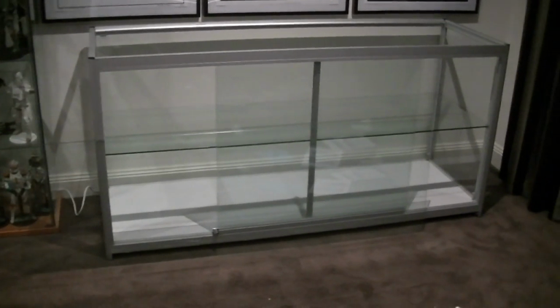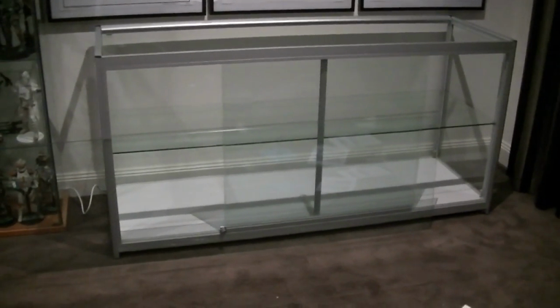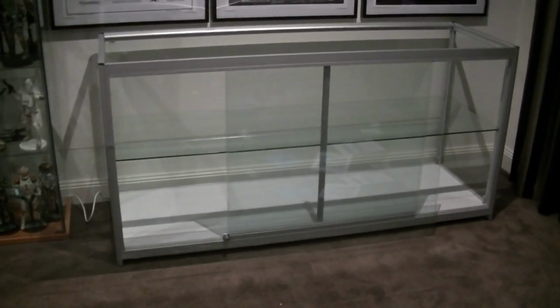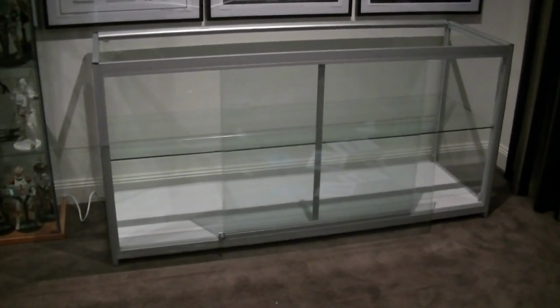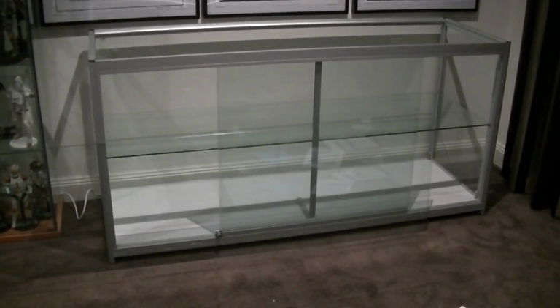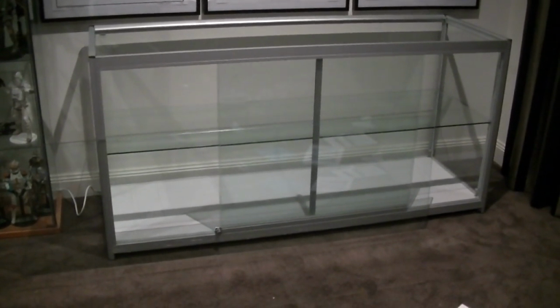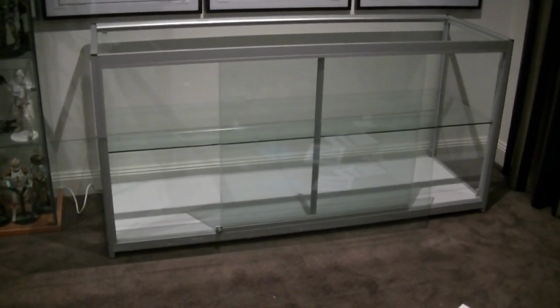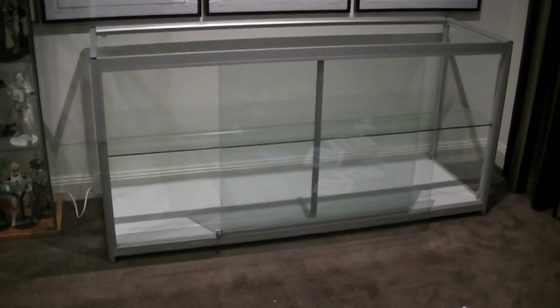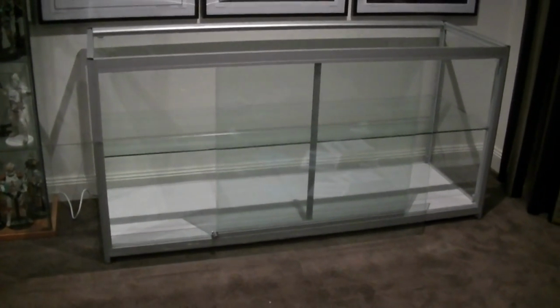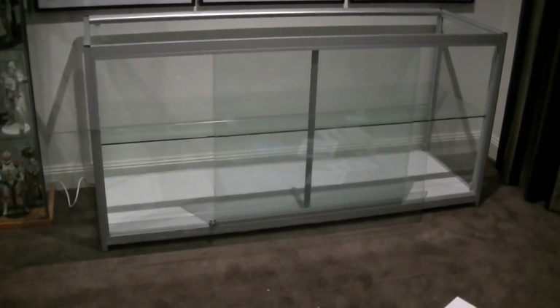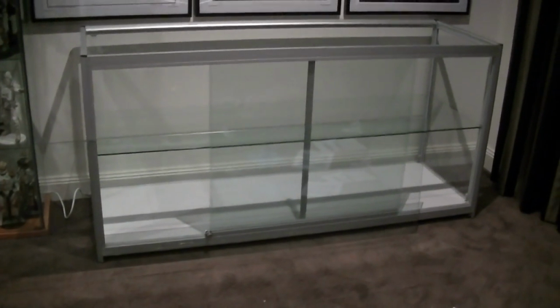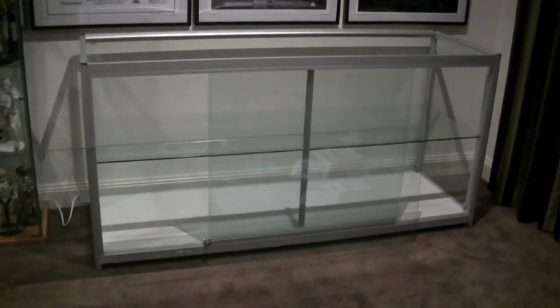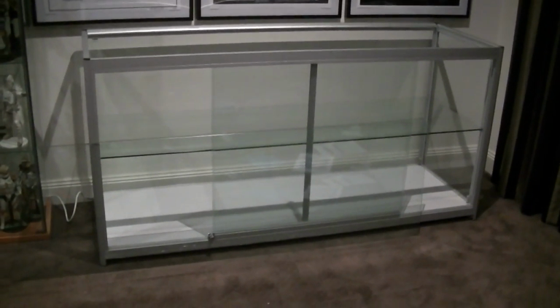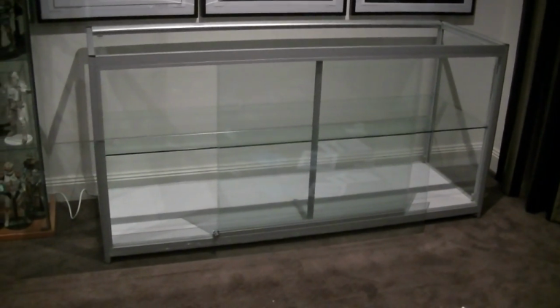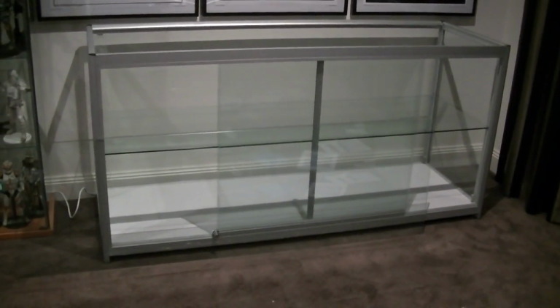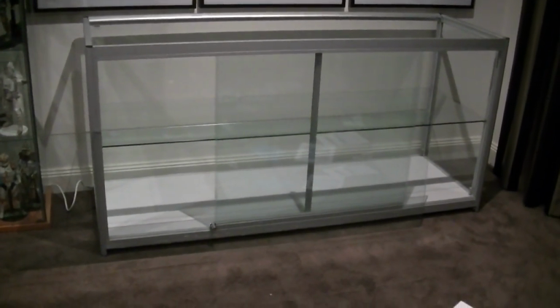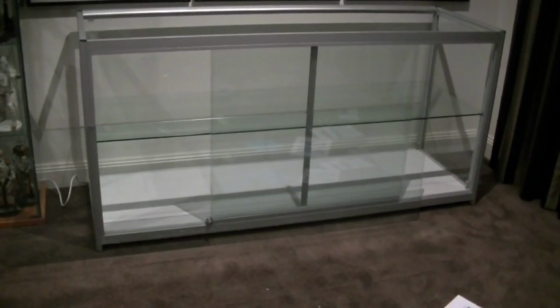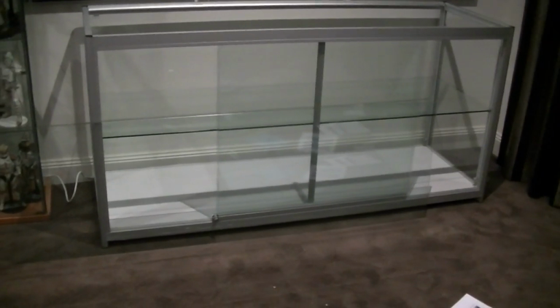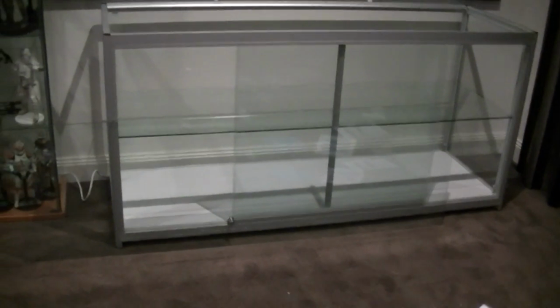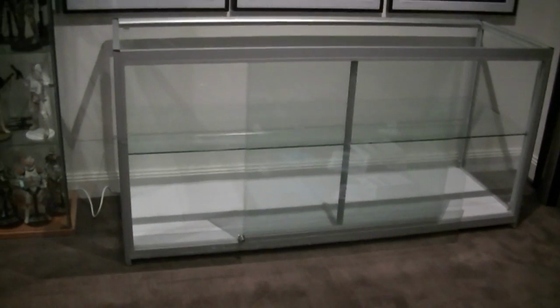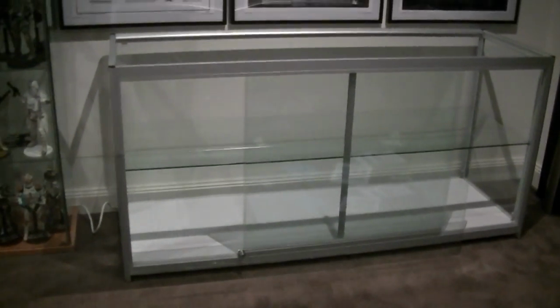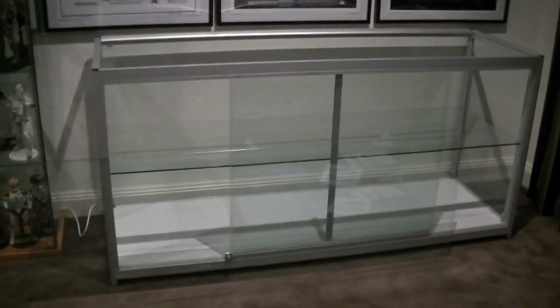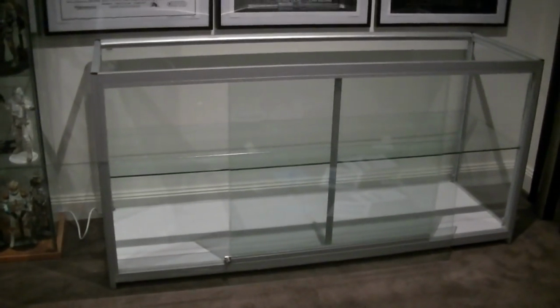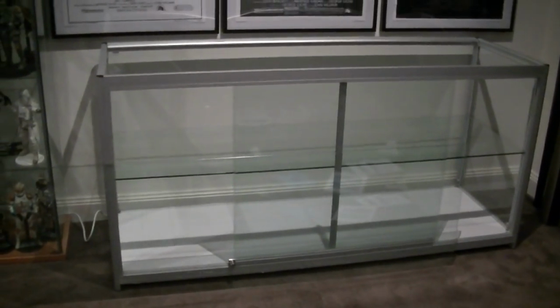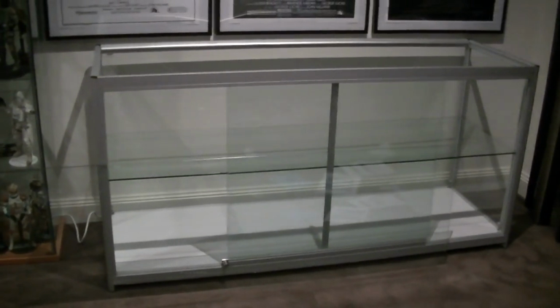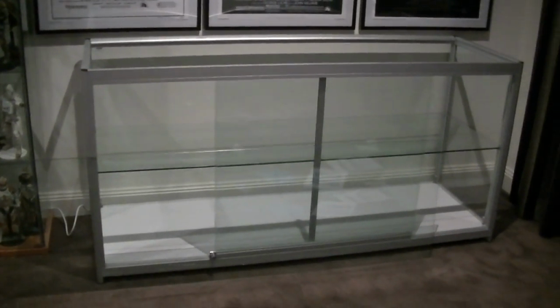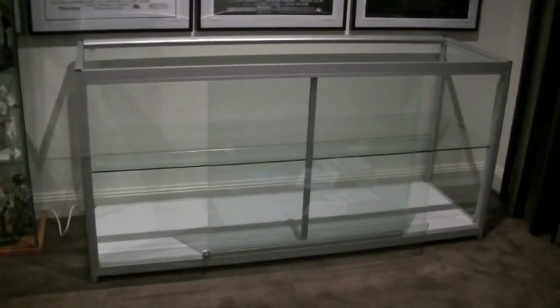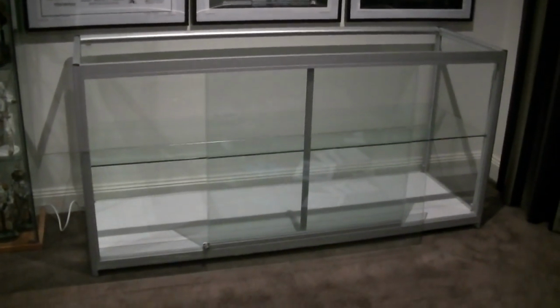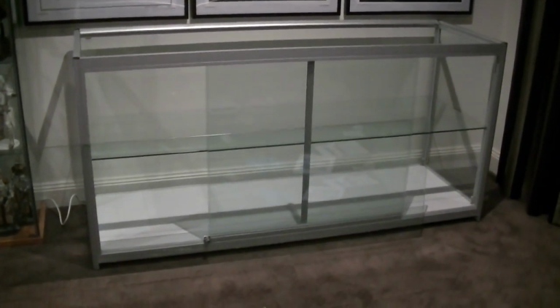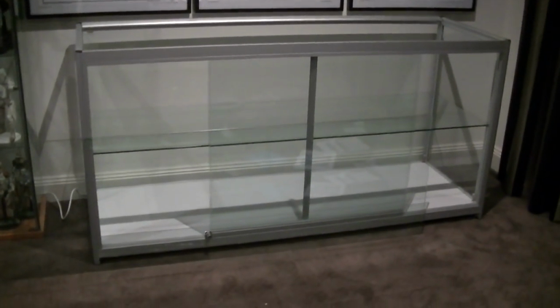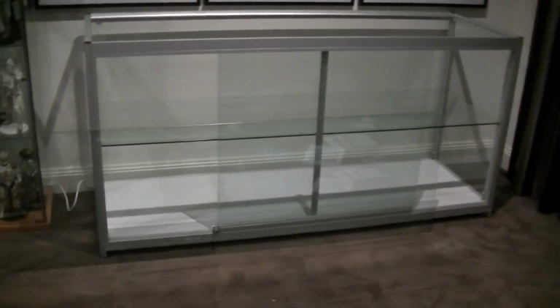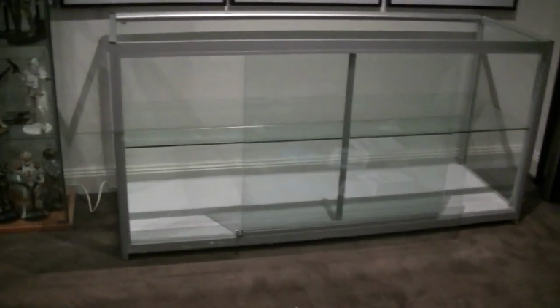Hey everyone, it's Kai from Cool Collectibles. Just wanted to give you guys a quick look at the new glass cabinet that I received today.